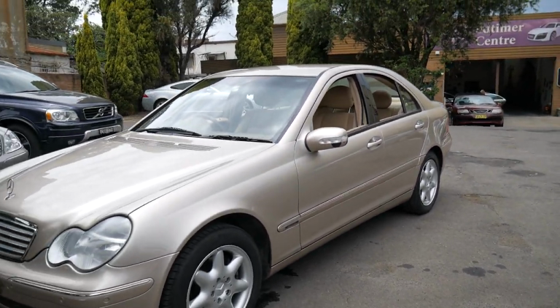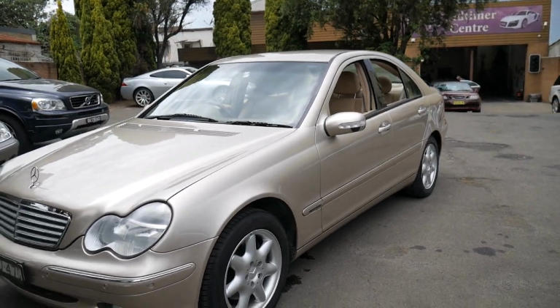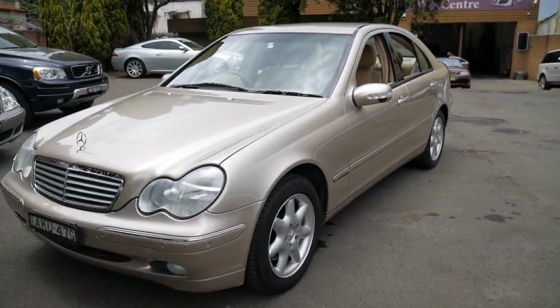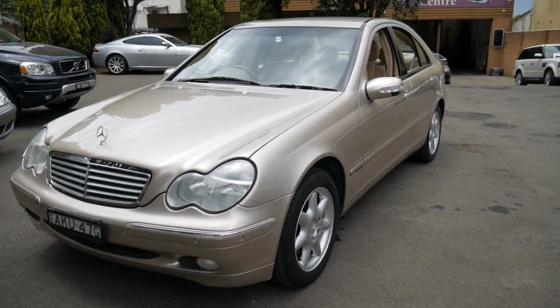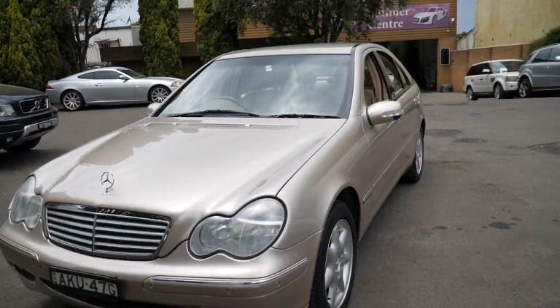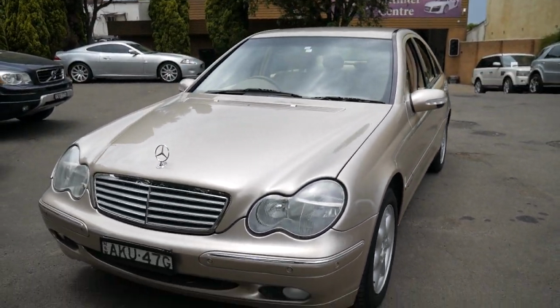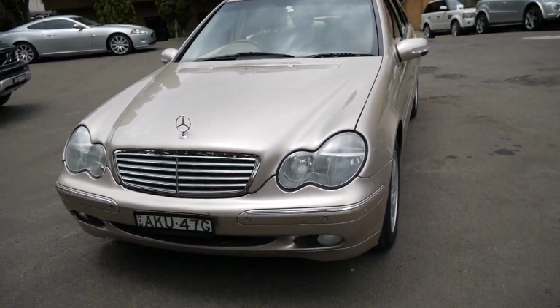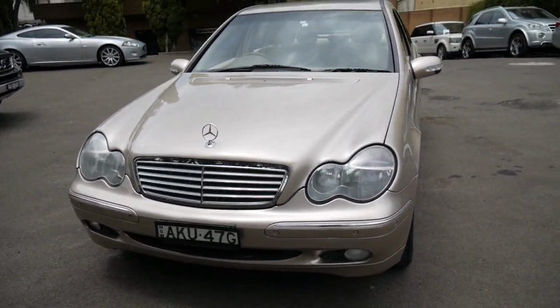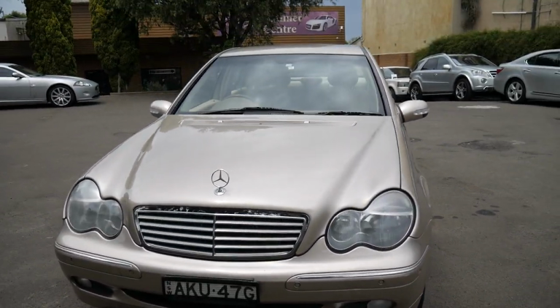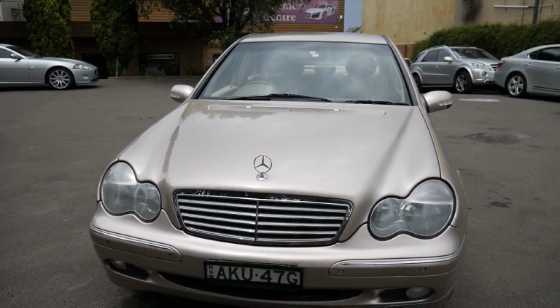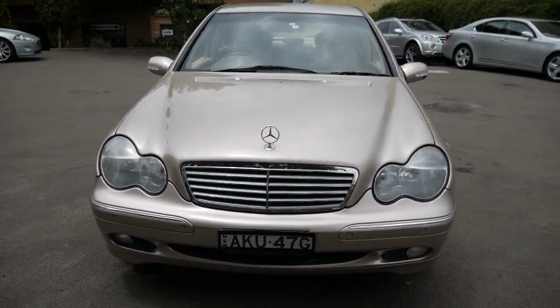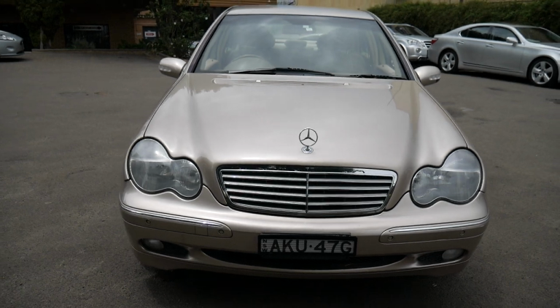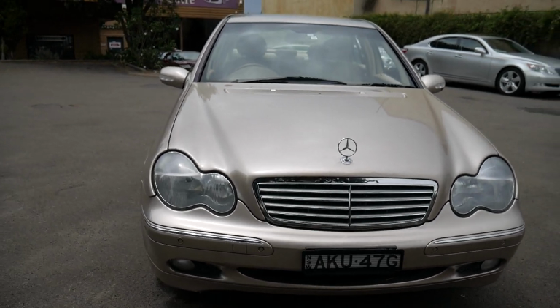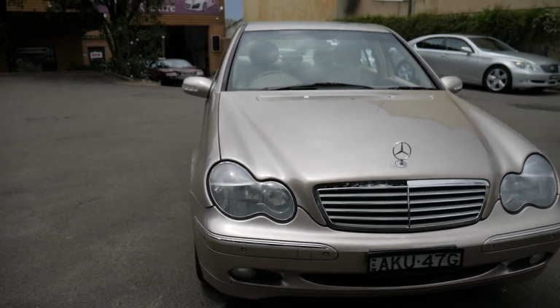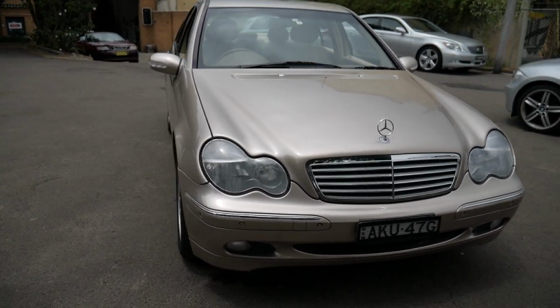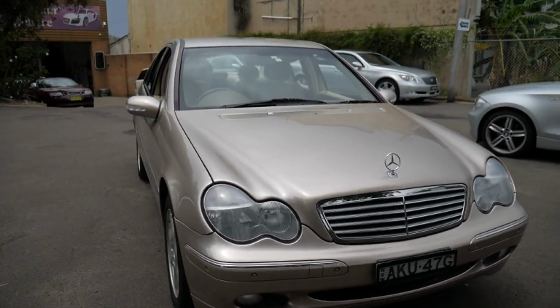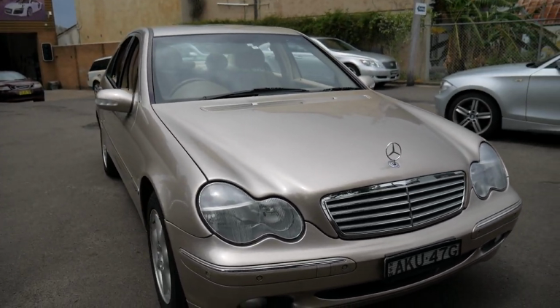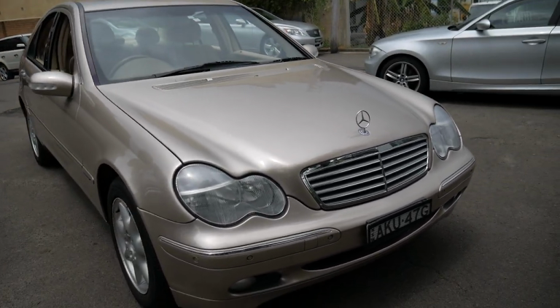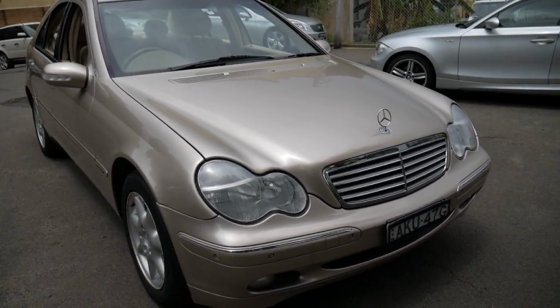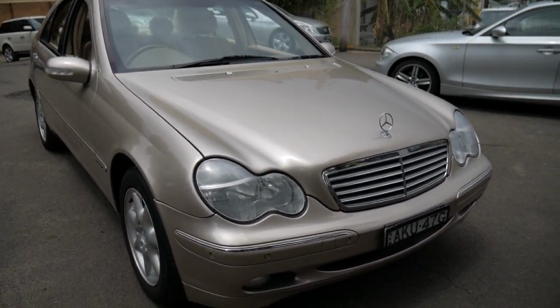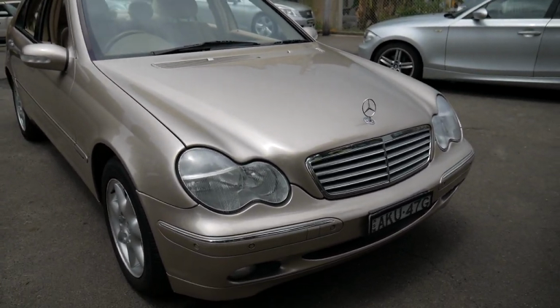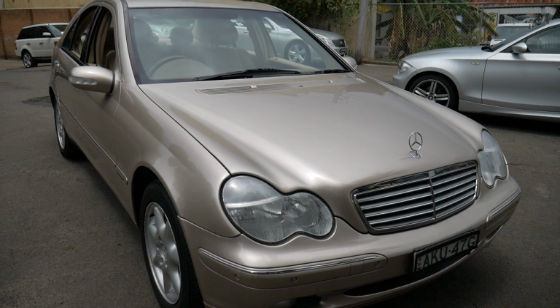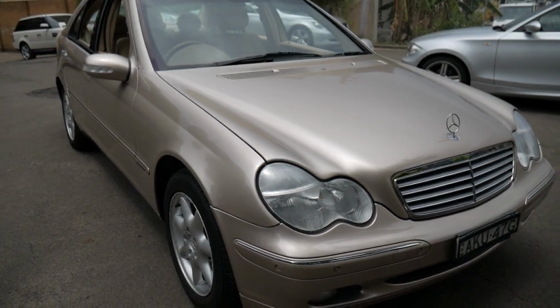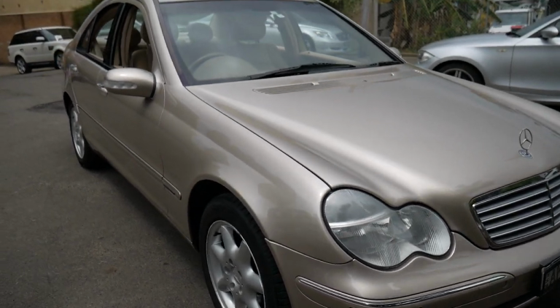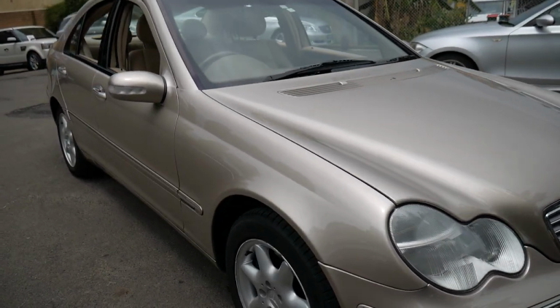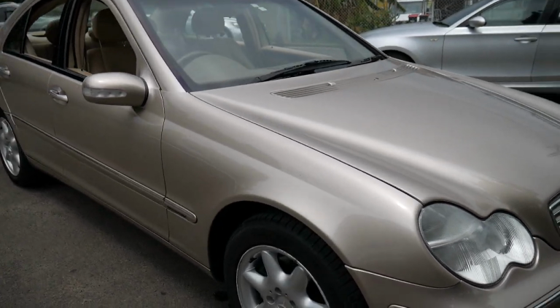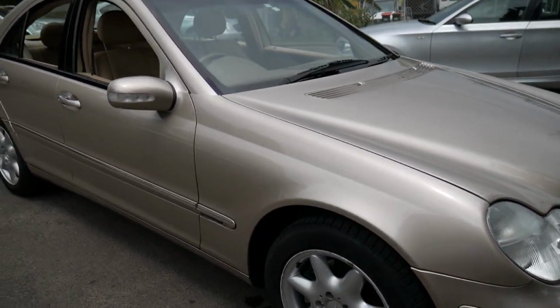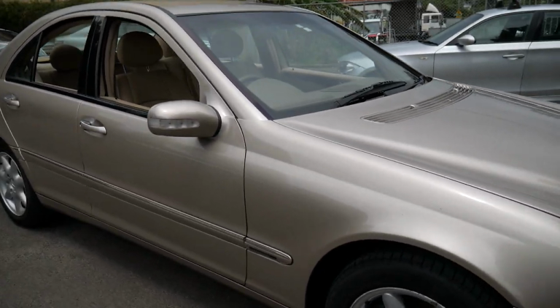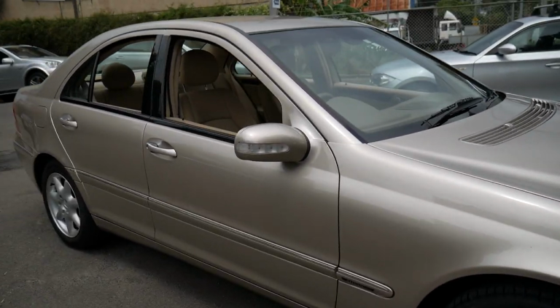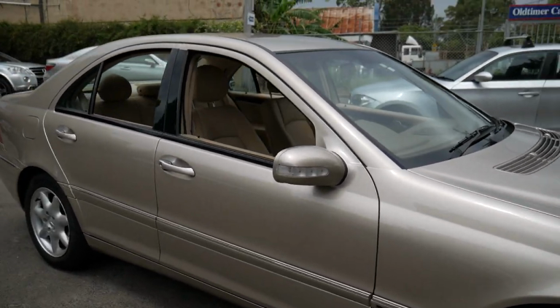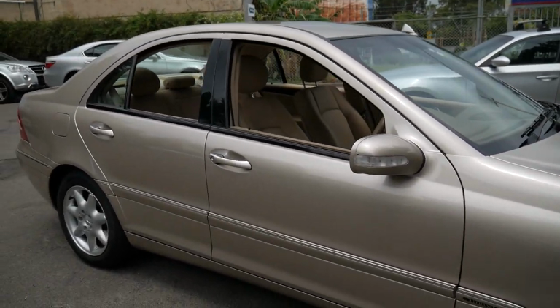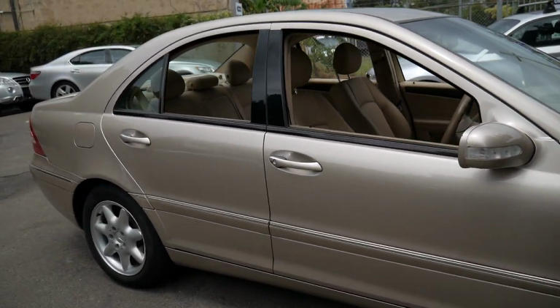It does have the two original keys. Very good service history all the way through and it's just gone to the mechanic for a check over. It's ready to go to its new home.